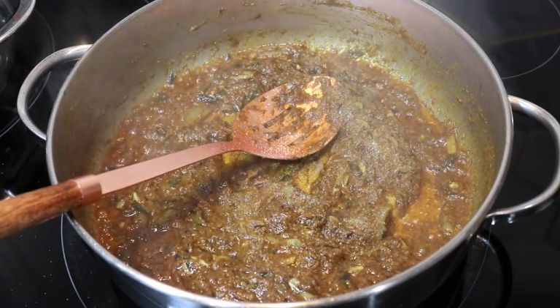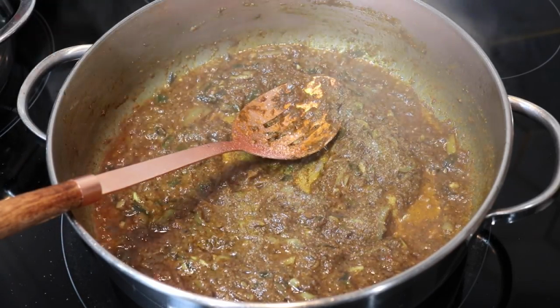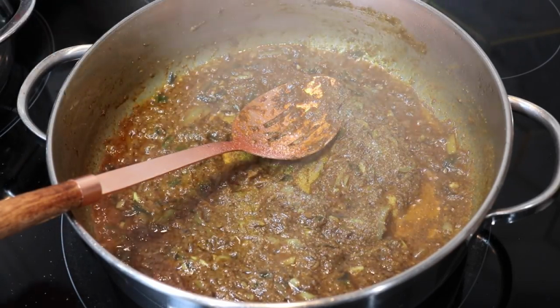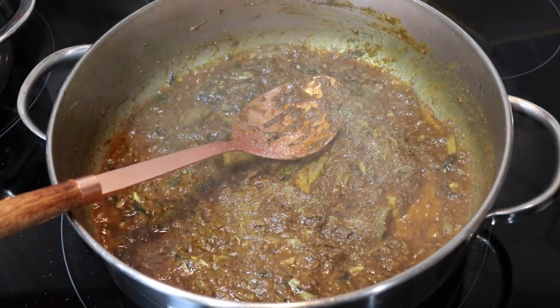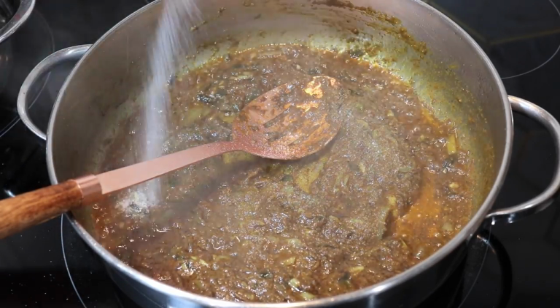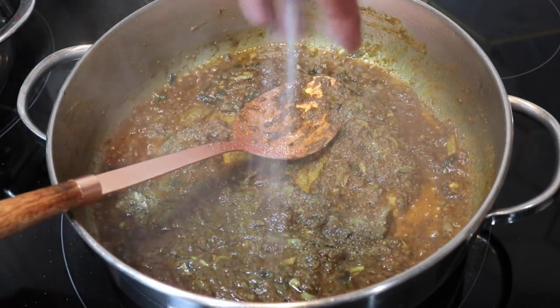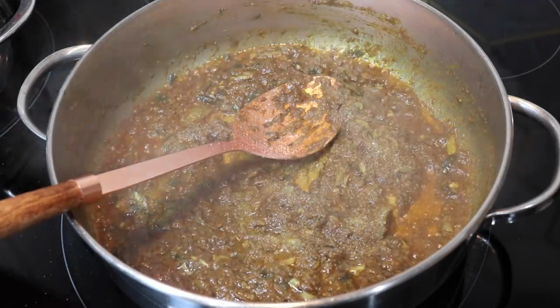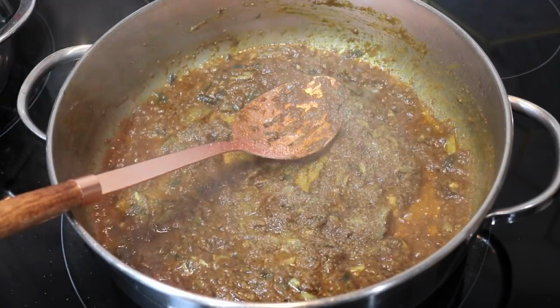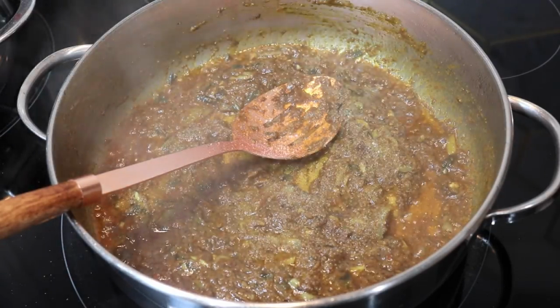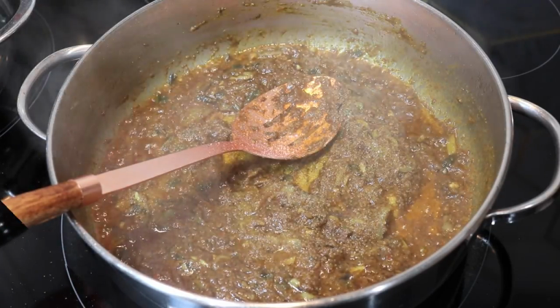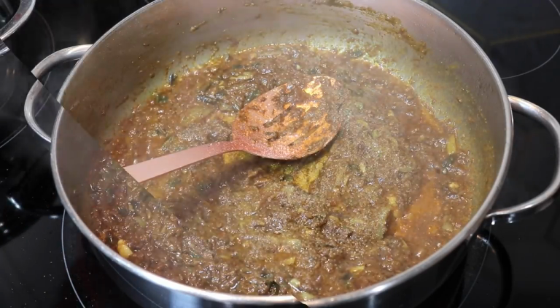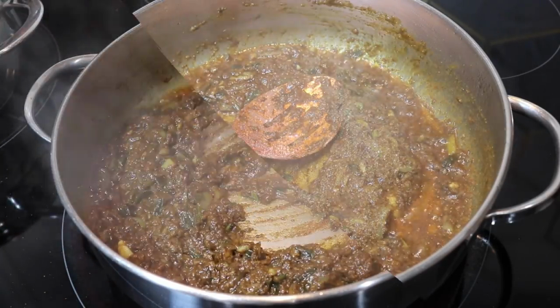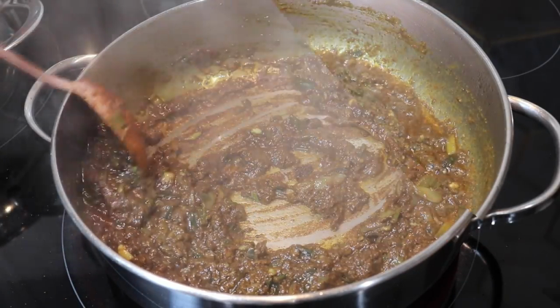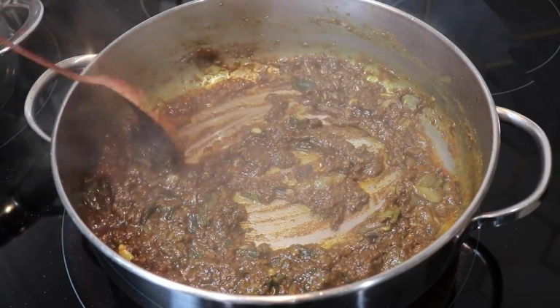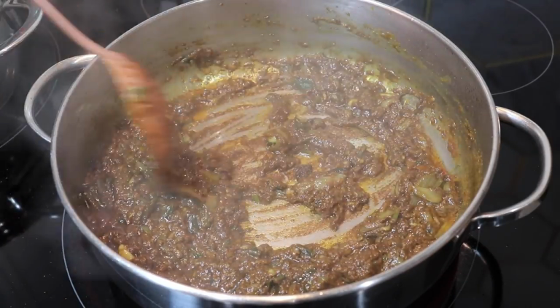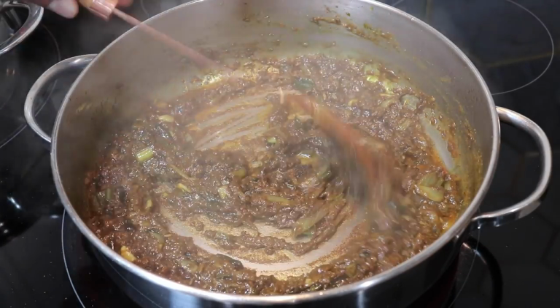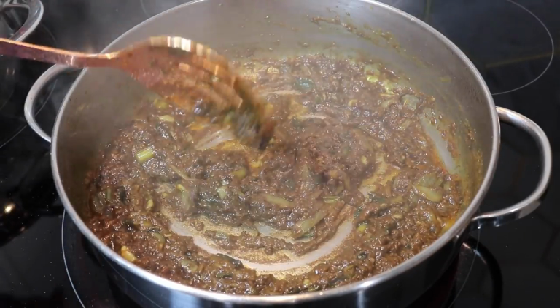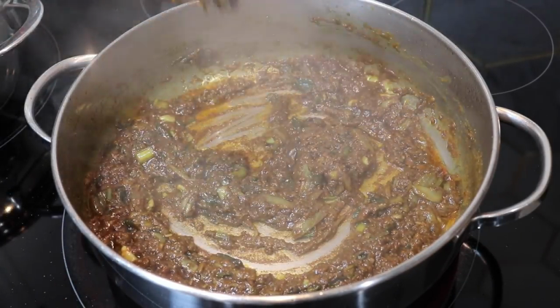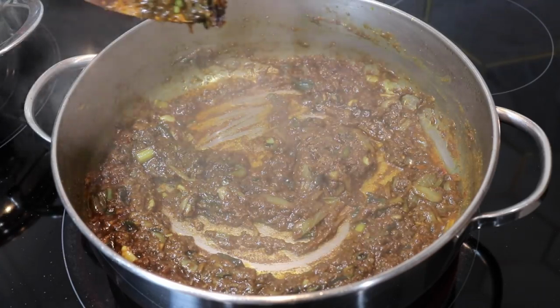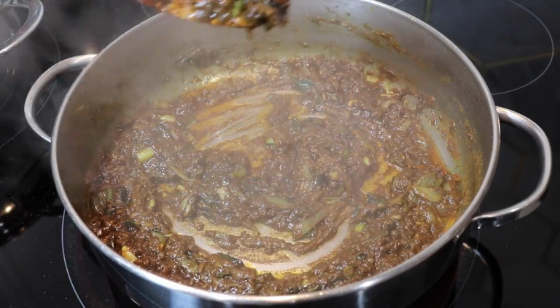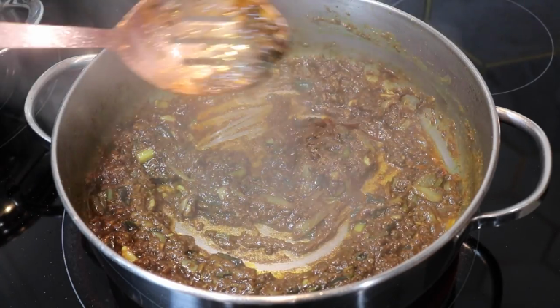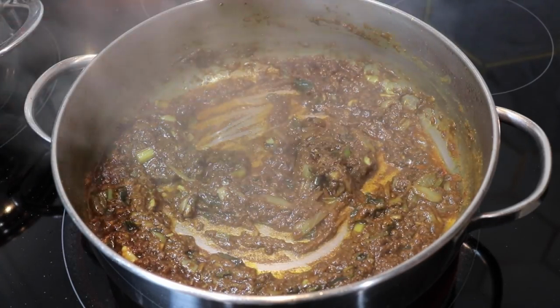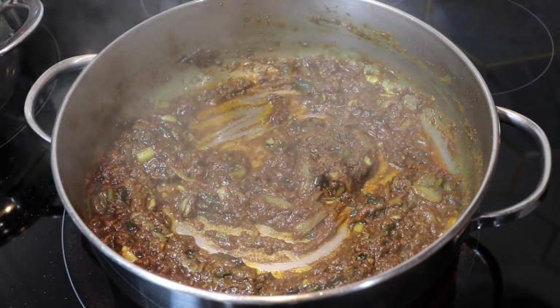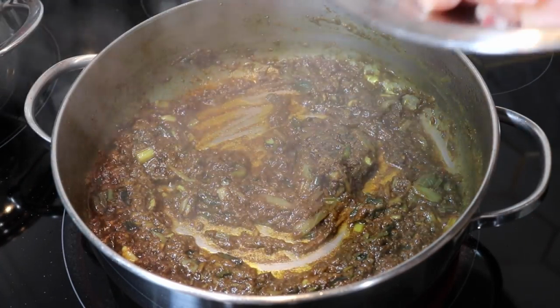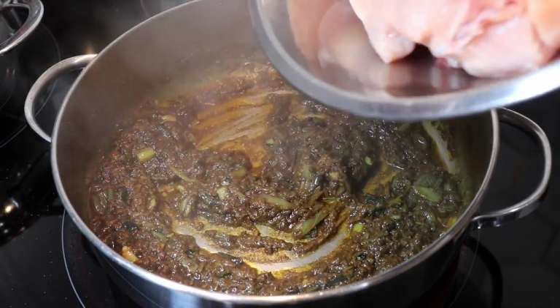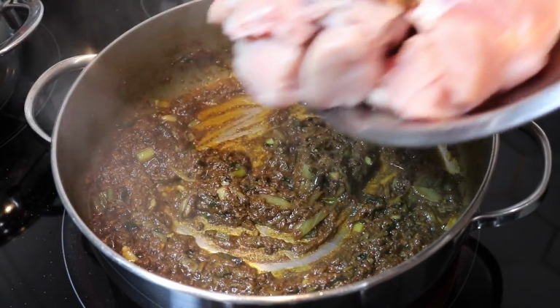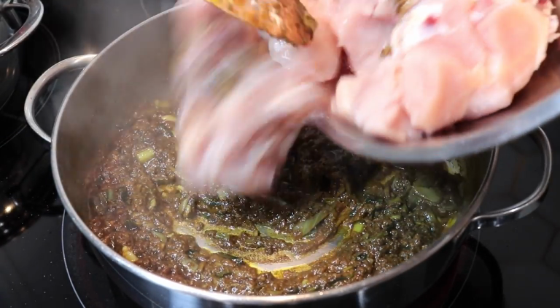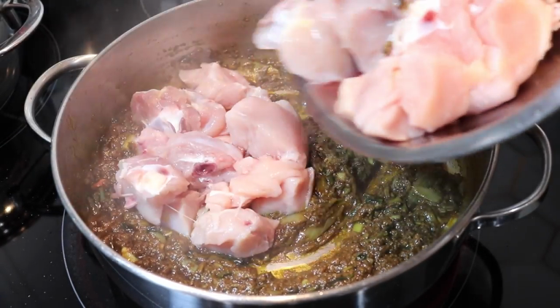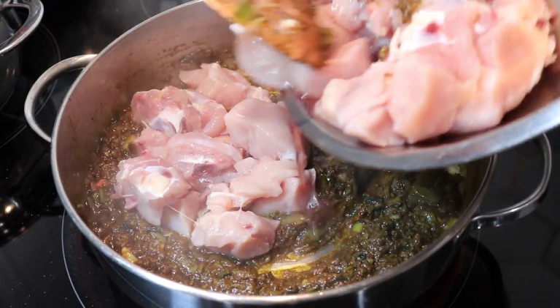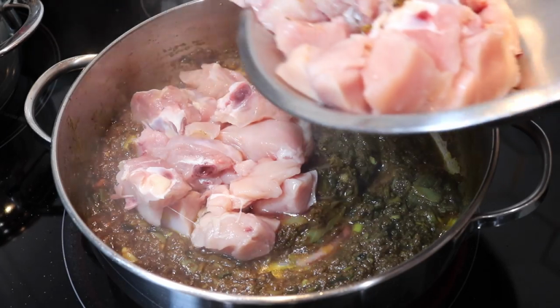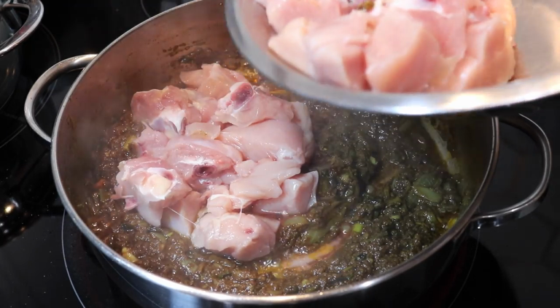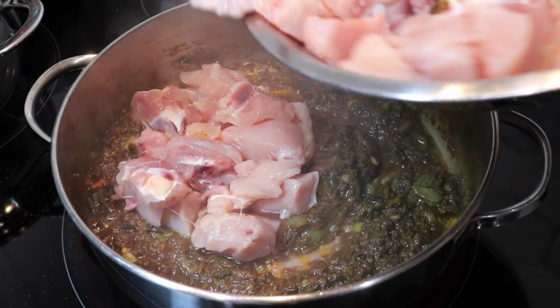Whenever I make any type of curry dish, I always like to season my curry paste because it always adds a better flavor to the entire curry. So I'm going in with a little bit of black pepper and also a good amount of salt. After a total of six minutes of cooking, you're going to see that this mixture starts to stick a little bit at the bottom, all the oil starts to release, and it is nice and dry.